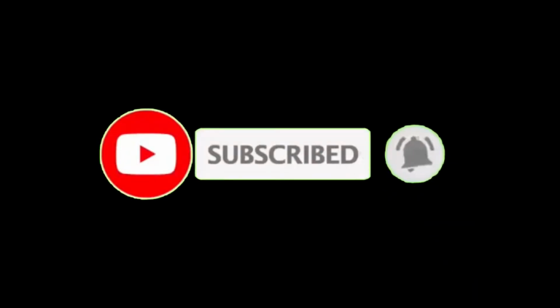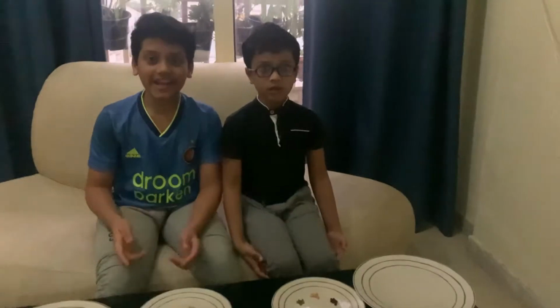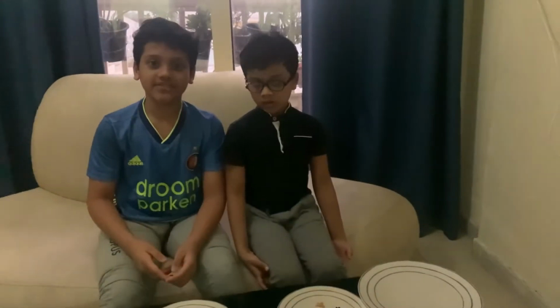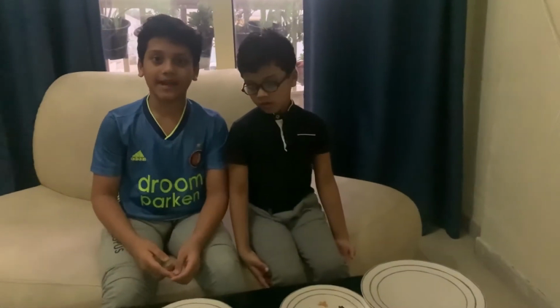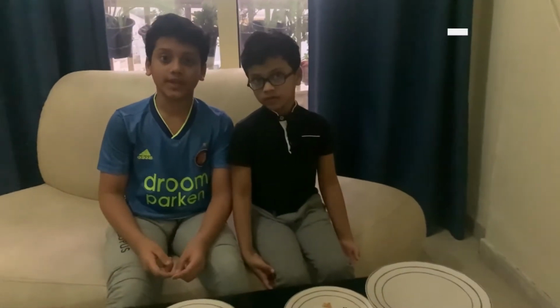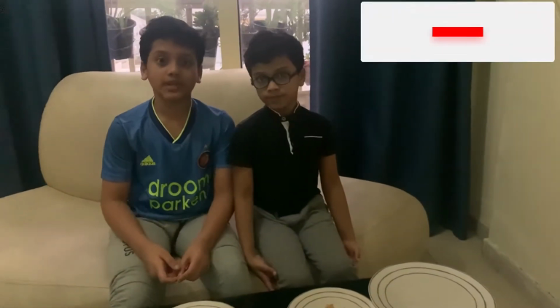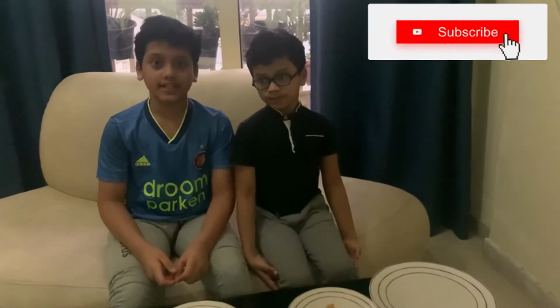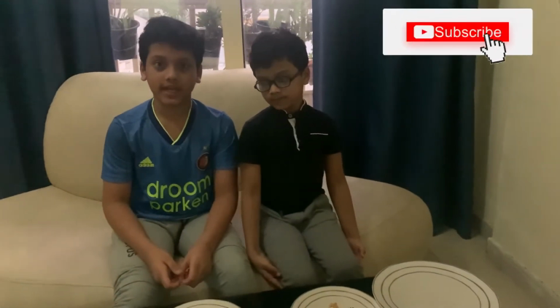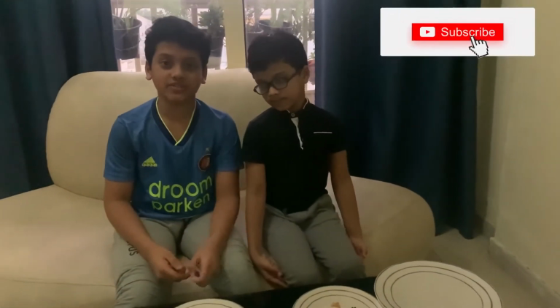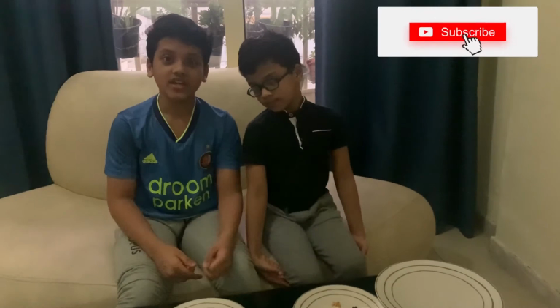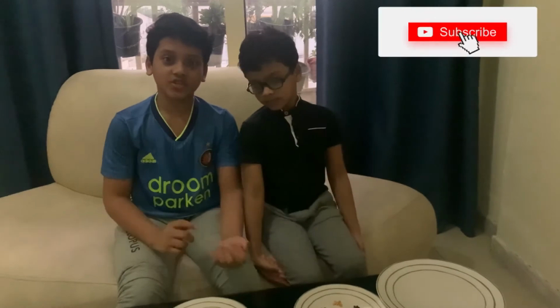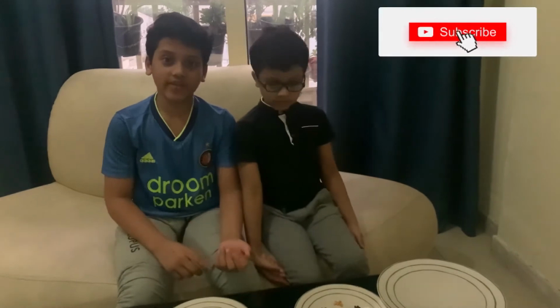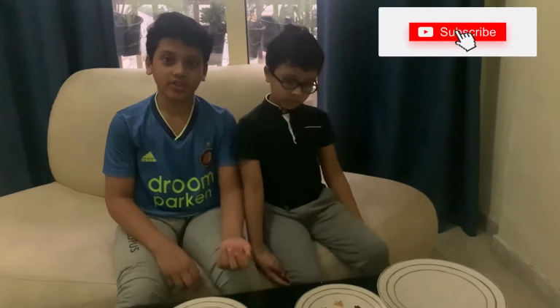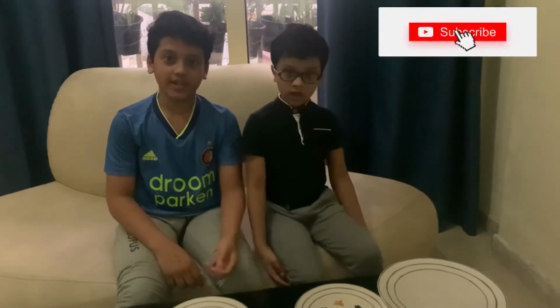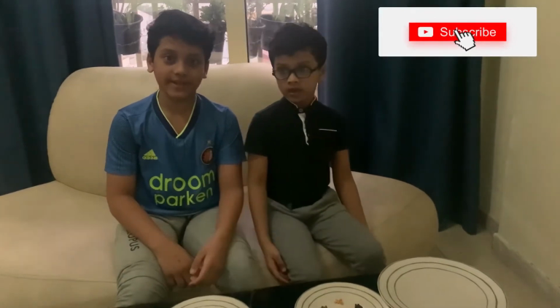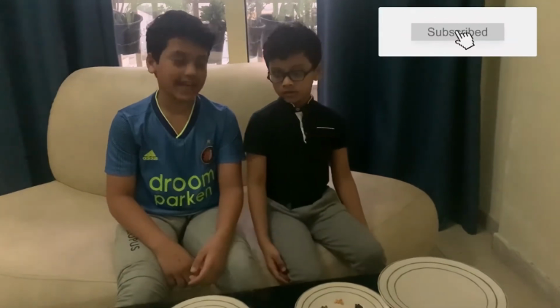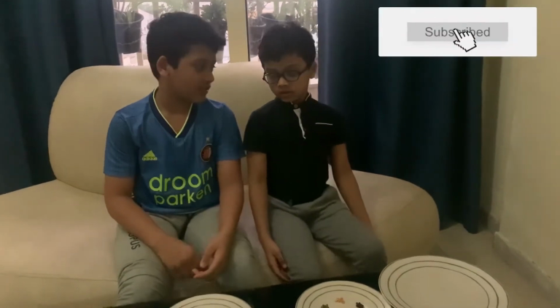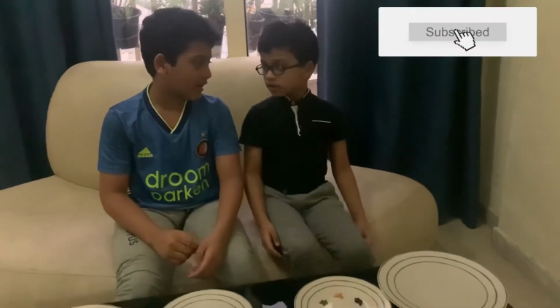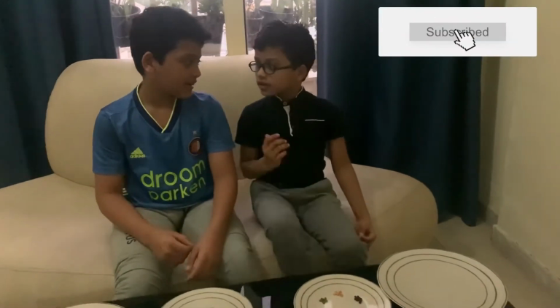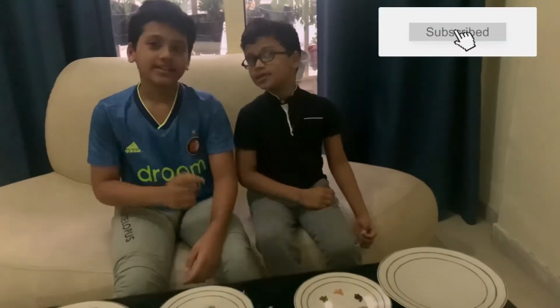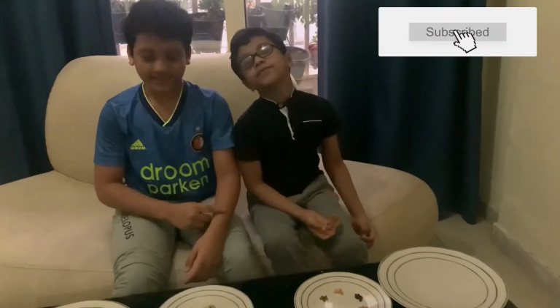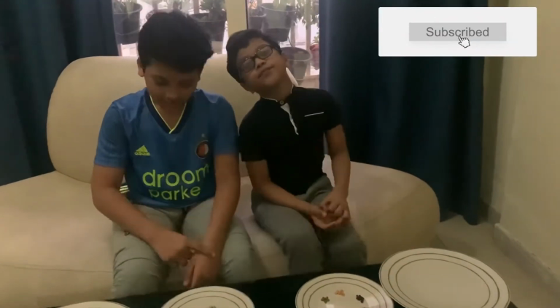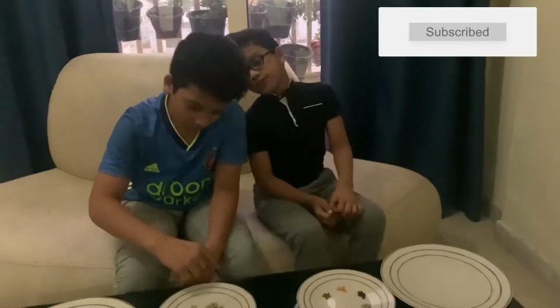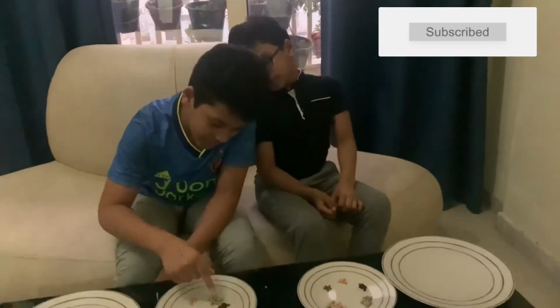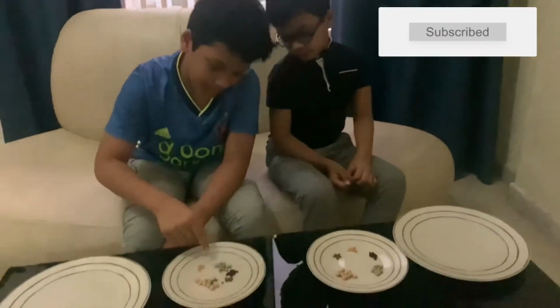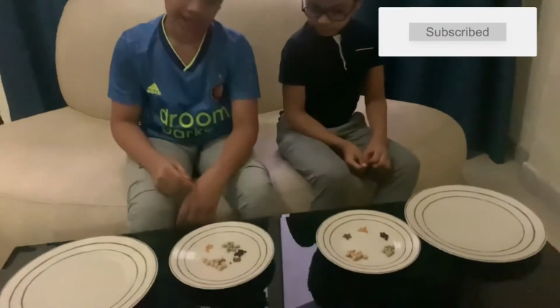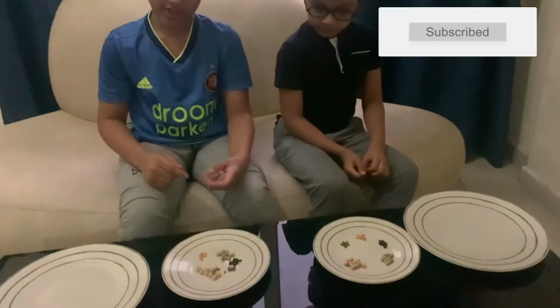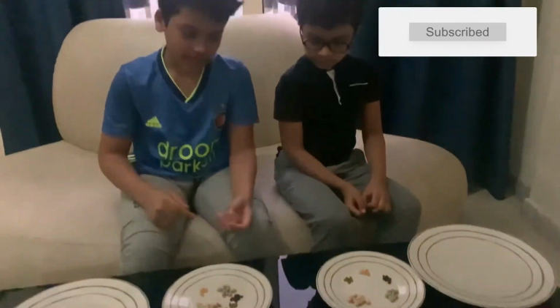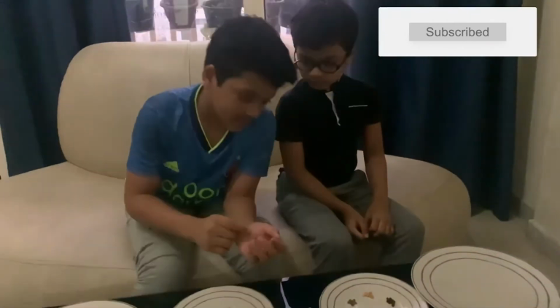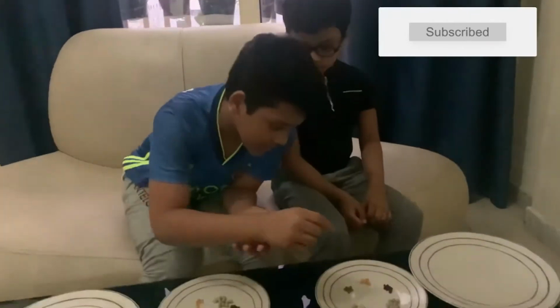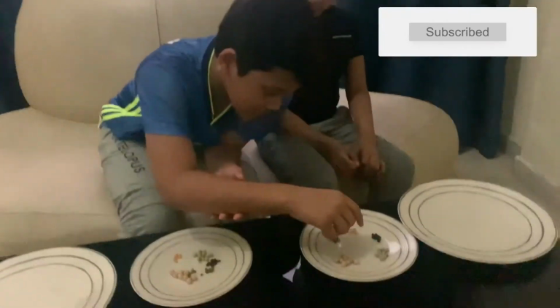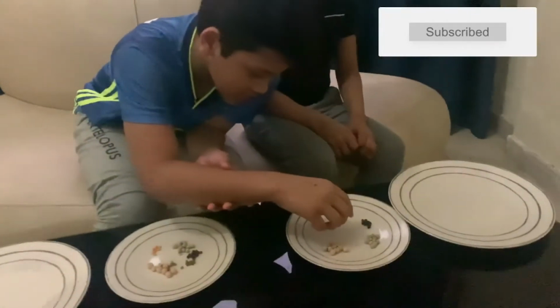Hello guys, welcome back to my YouTube channel. It's me, heilandfans1. So today we are going to do a step for the challenge. First step is I introduce the things.